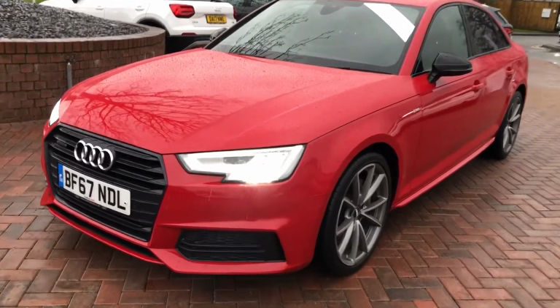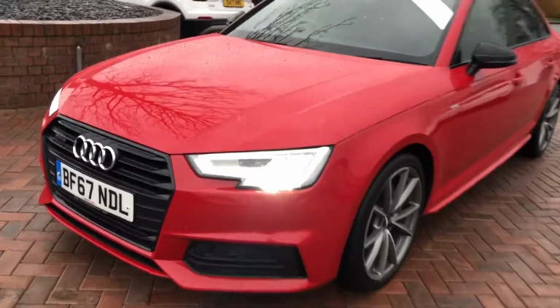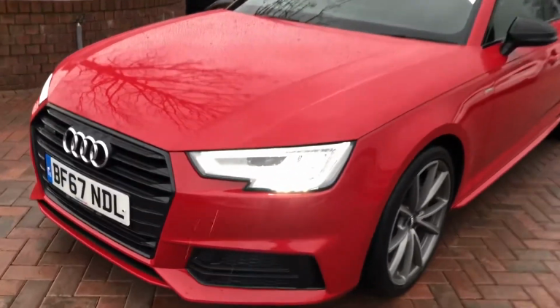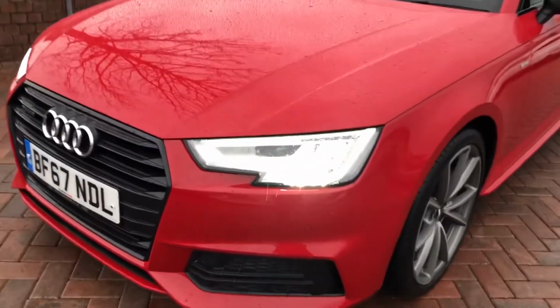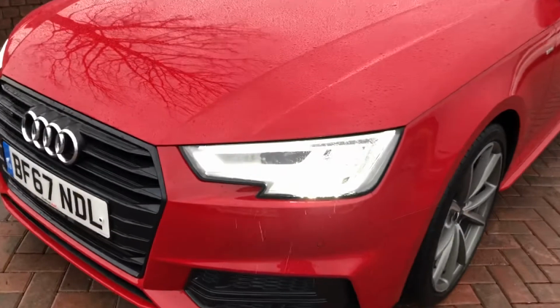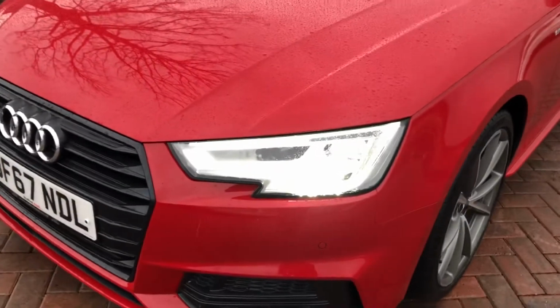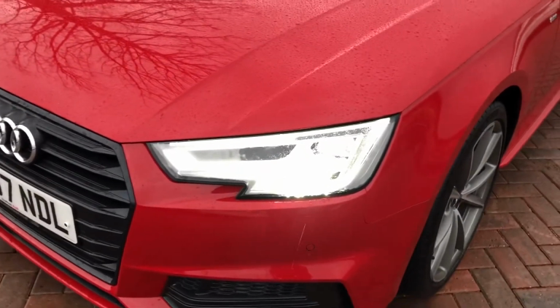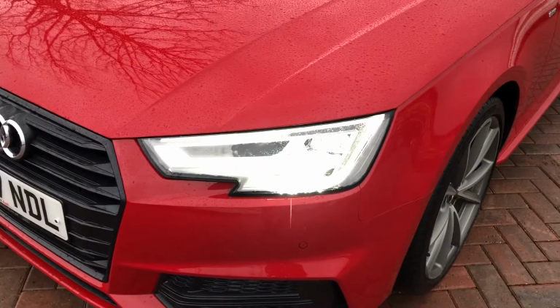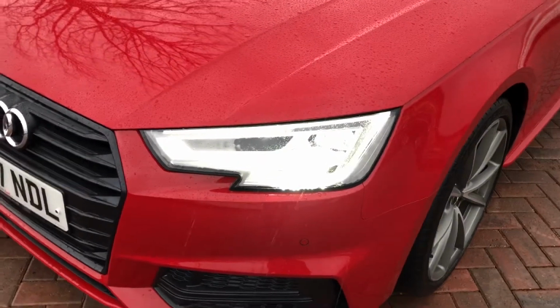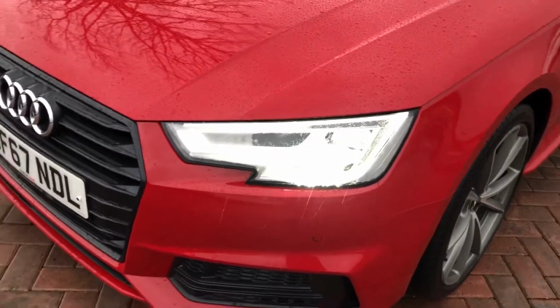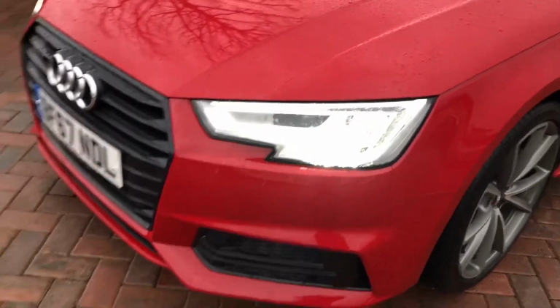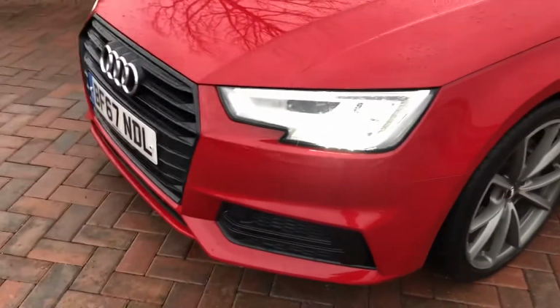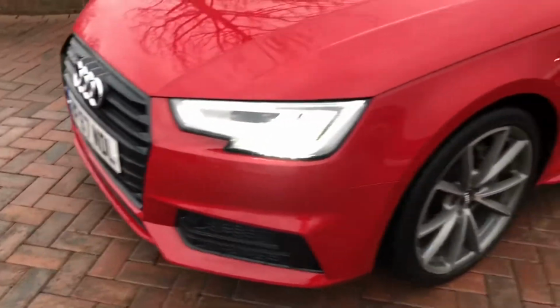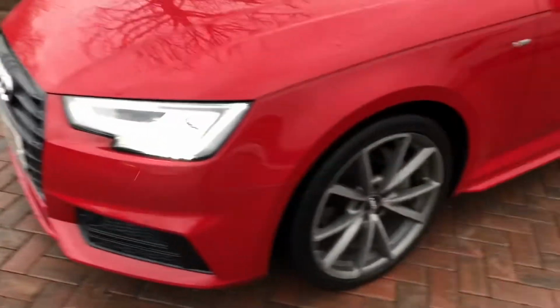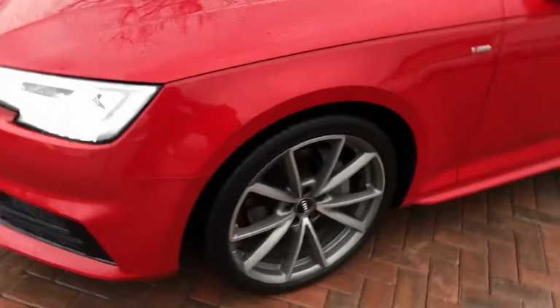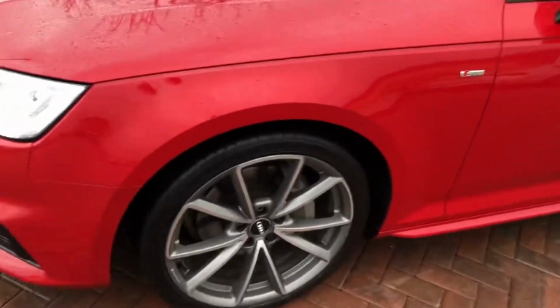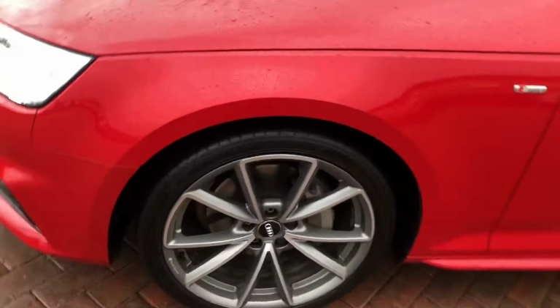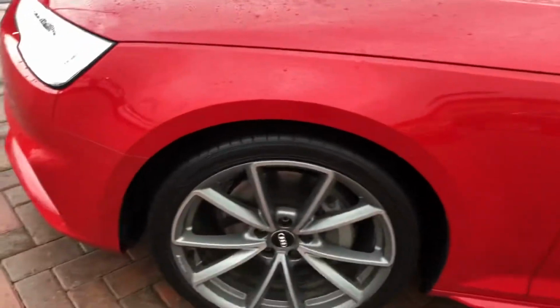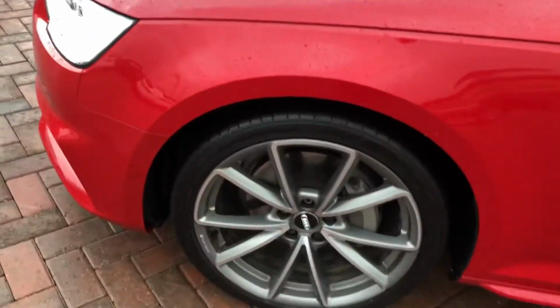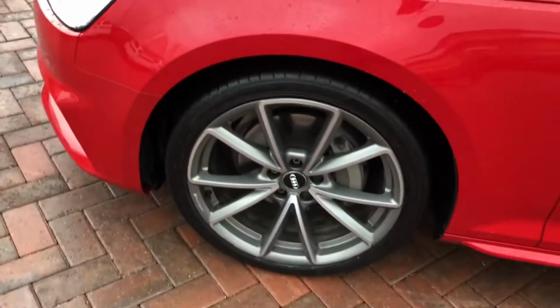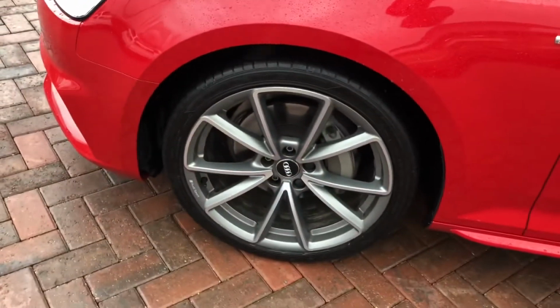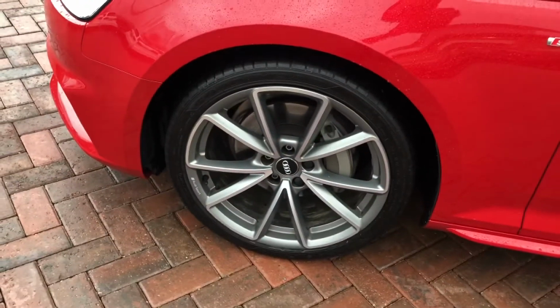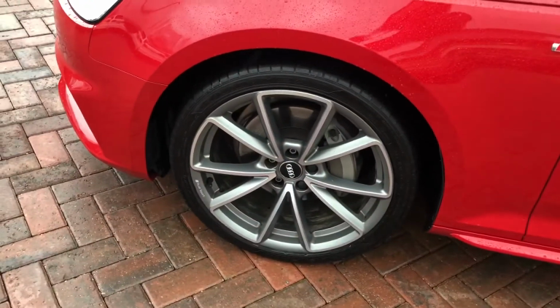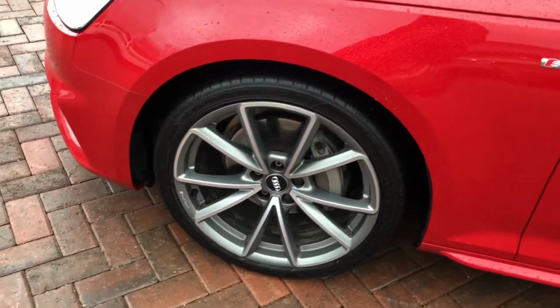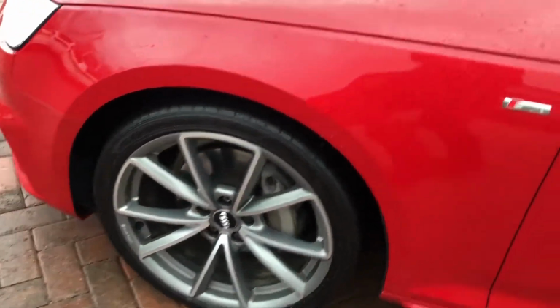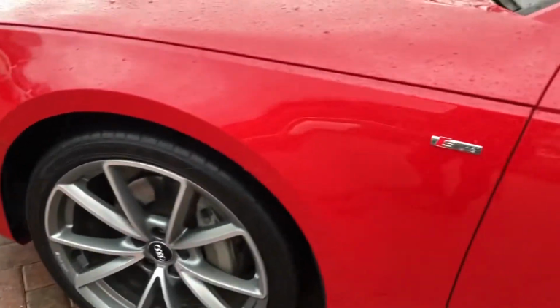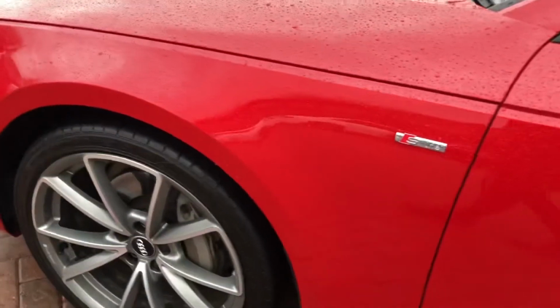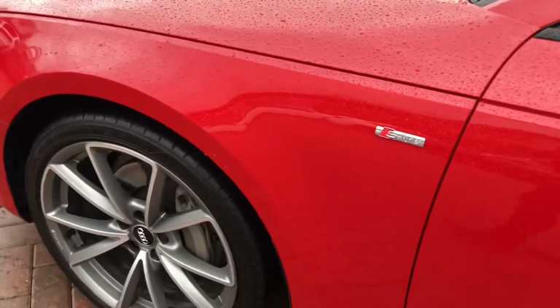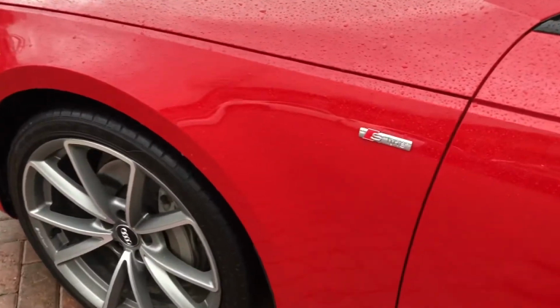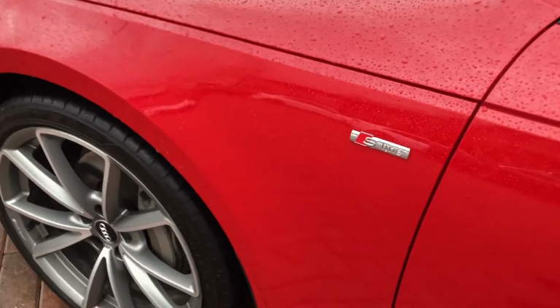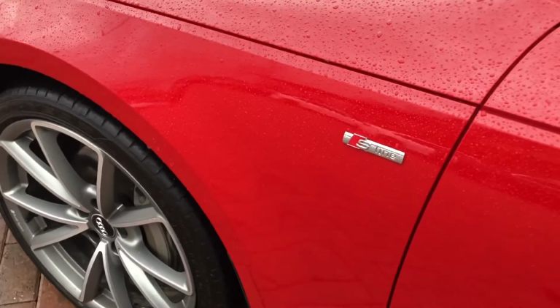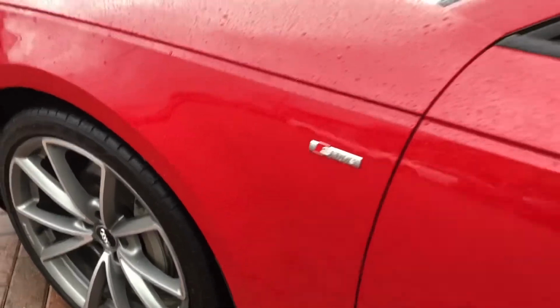Firstly, the car has the LED headlights with daytime running LEDs. Around the side here, the 19-inch 5 V-spoke titanium alloy wheels and the S-Line badge detailing around the car.